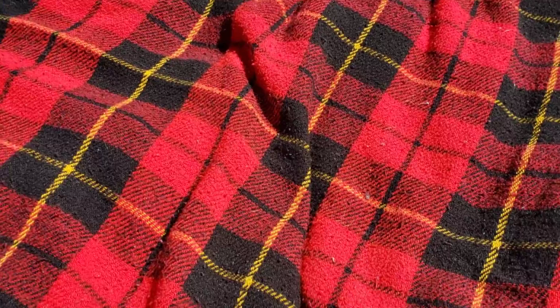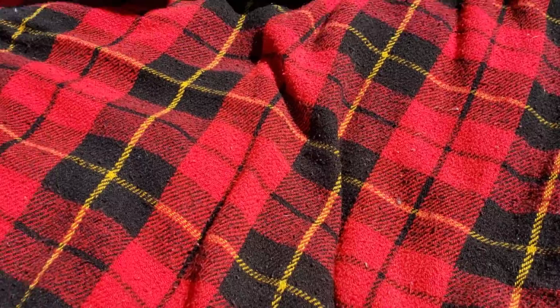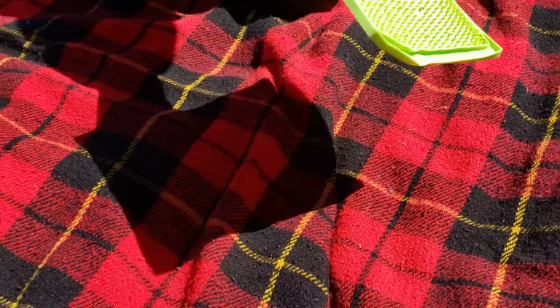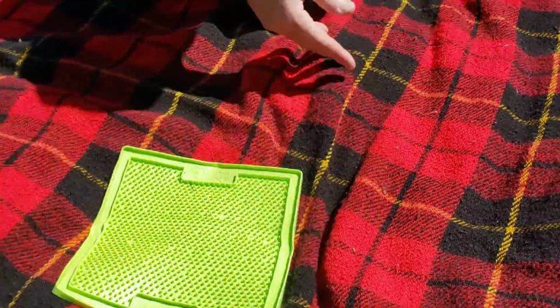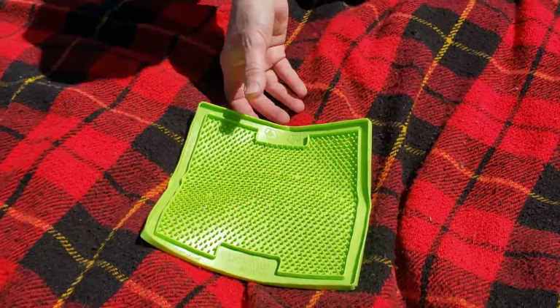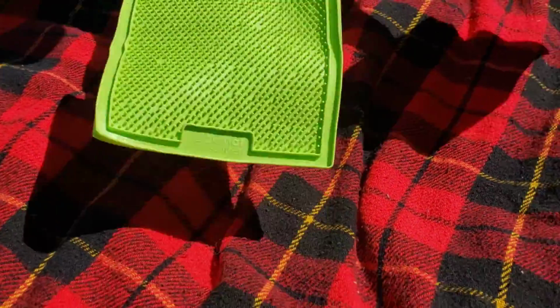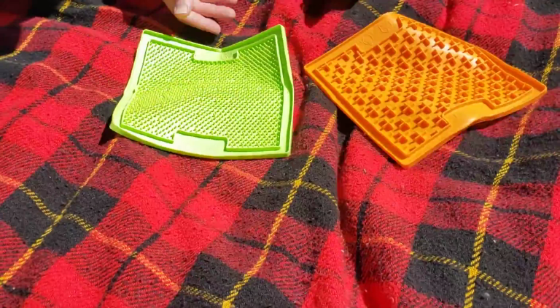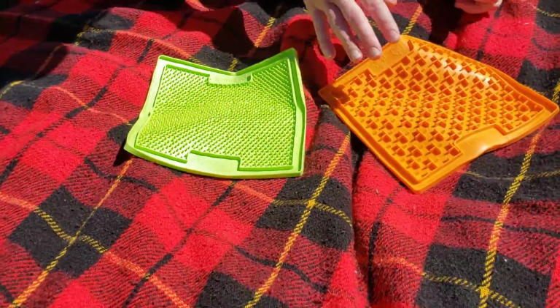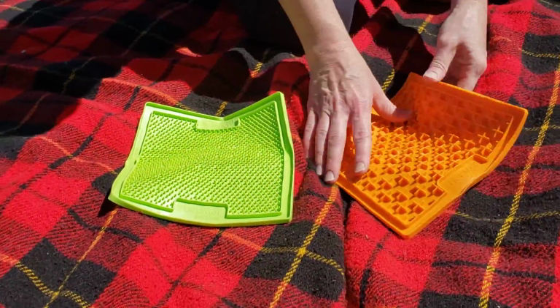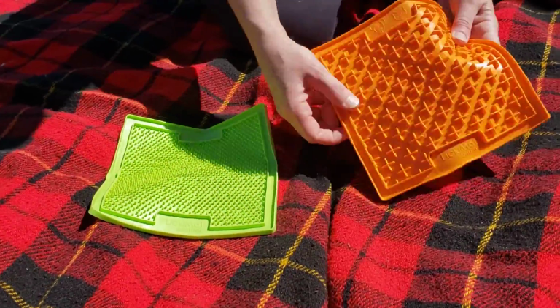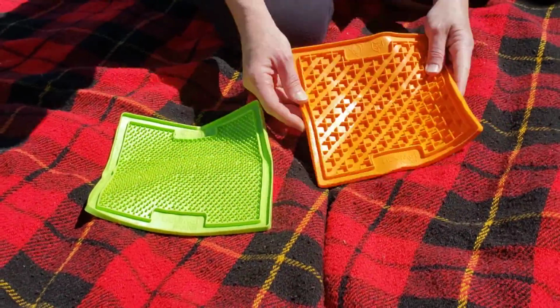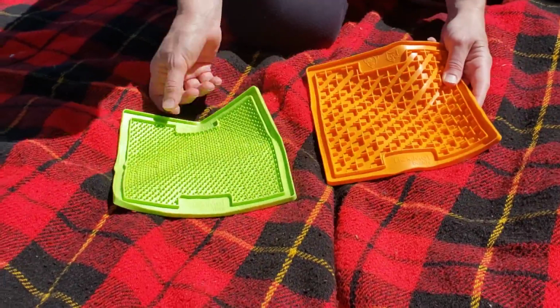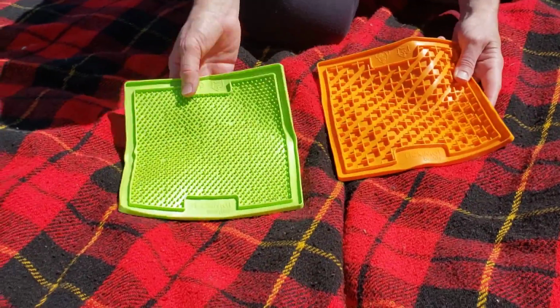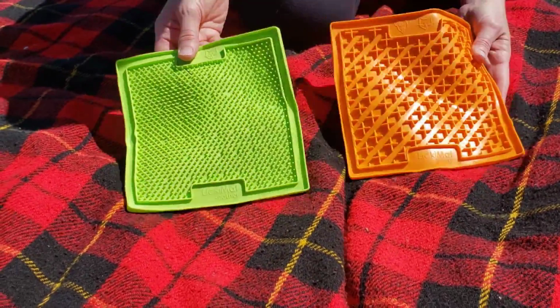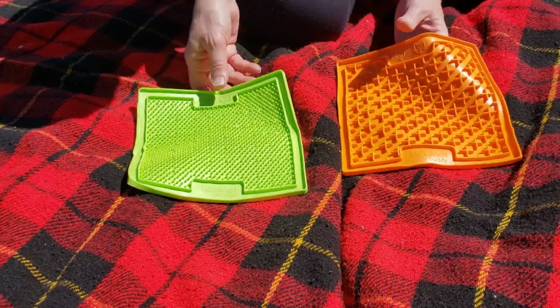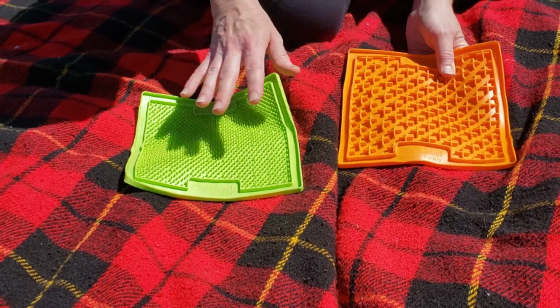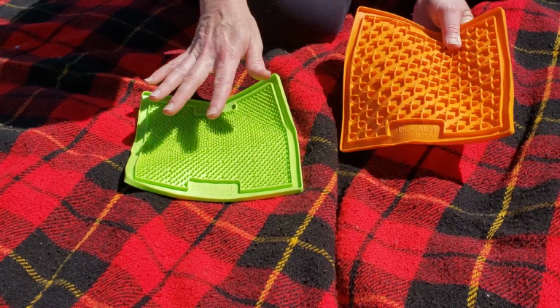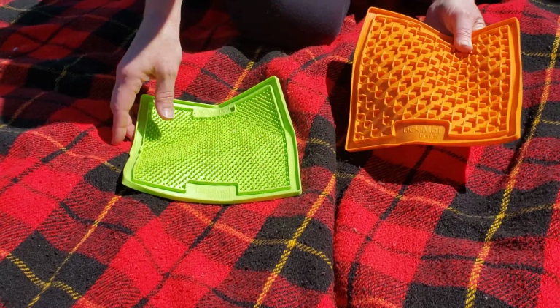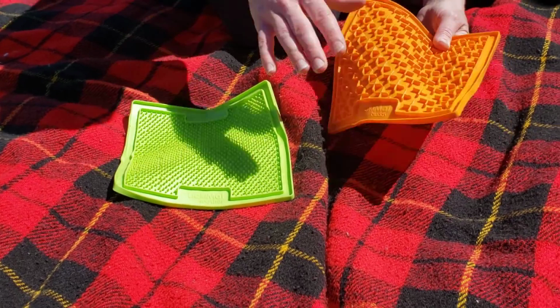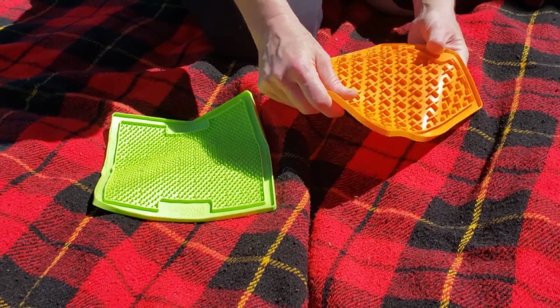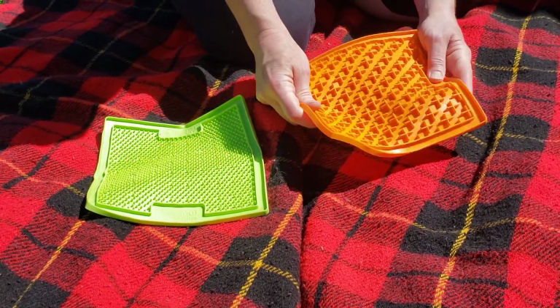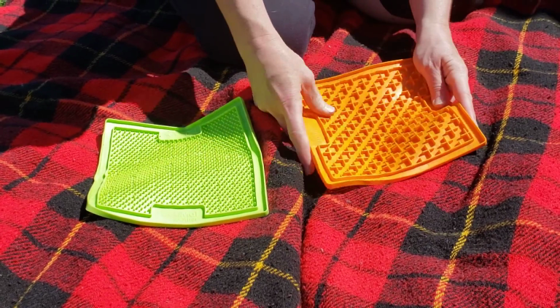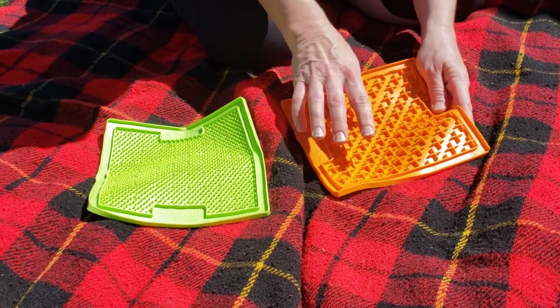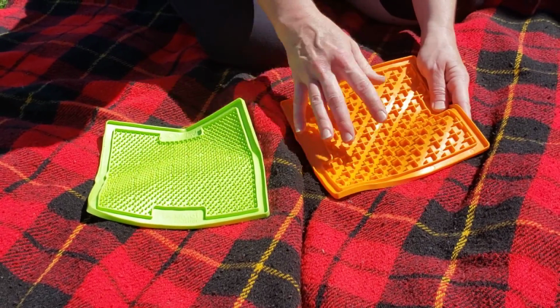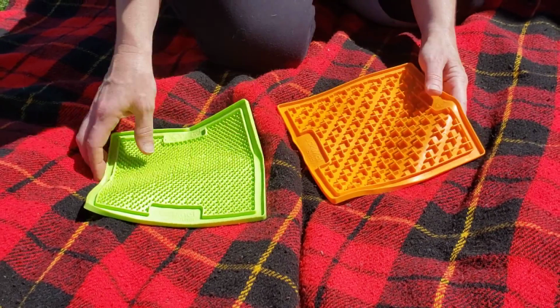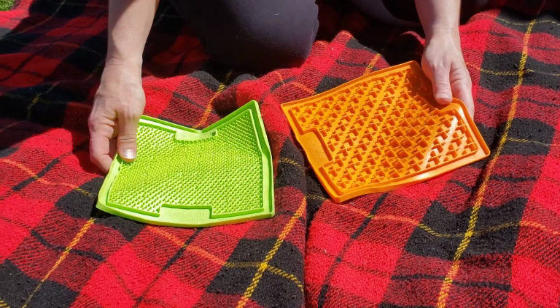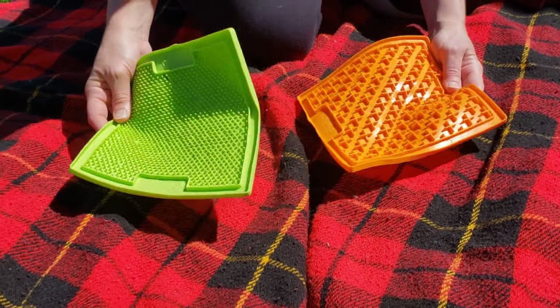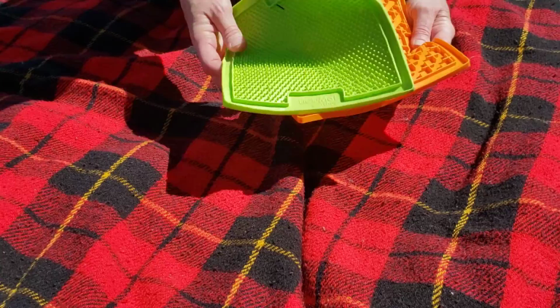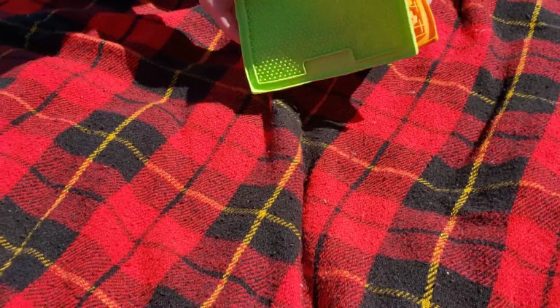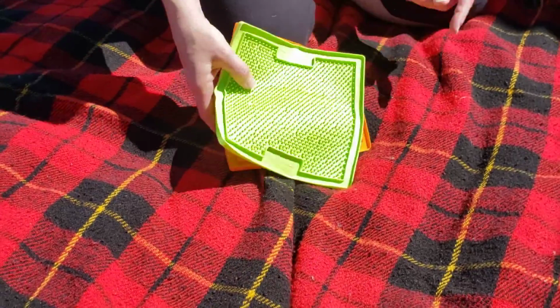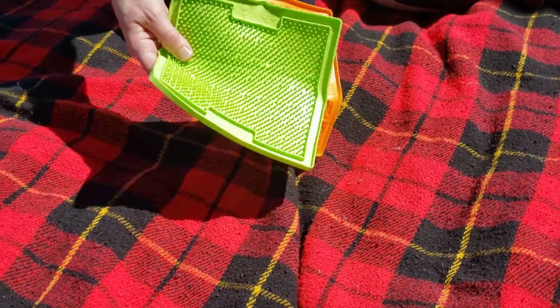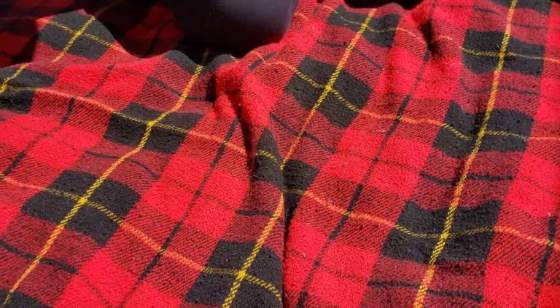These are Lick-It mats. They're not as easy to wash, but you can spread them with peanut butter or yogurt and then put them in the freezer and let your puppies lick and play with these. It keeps them entertained.